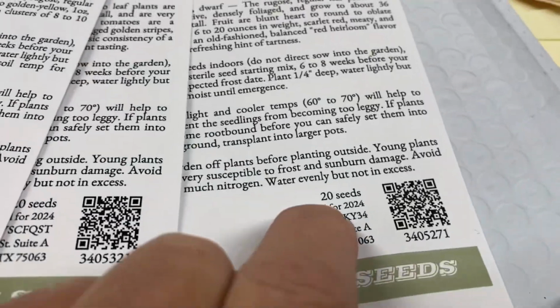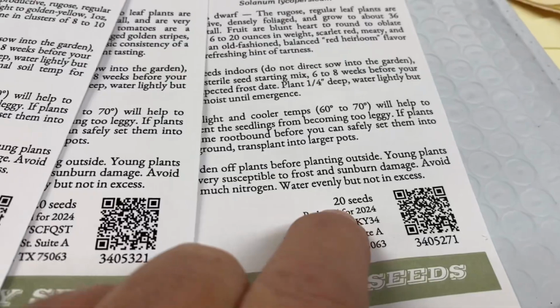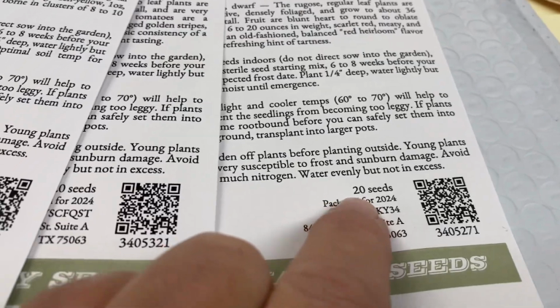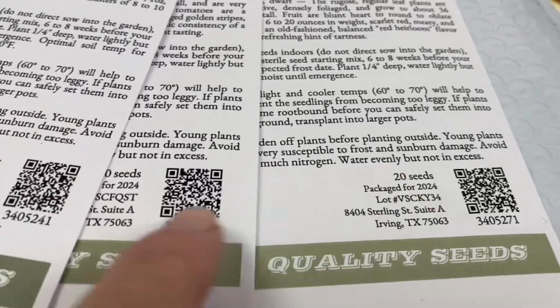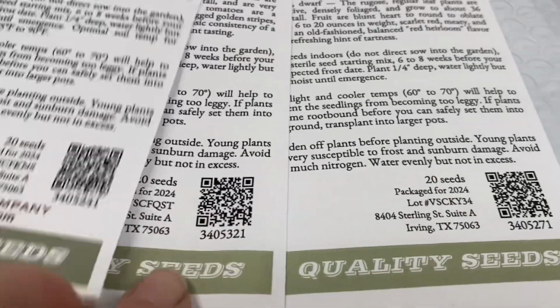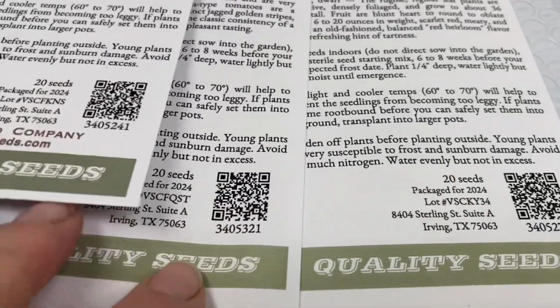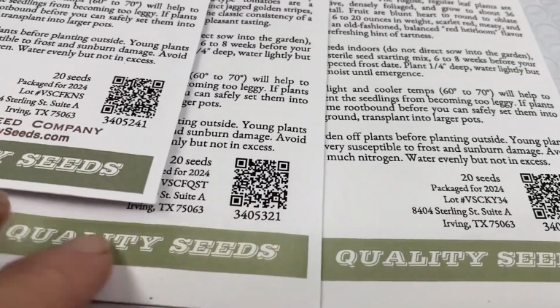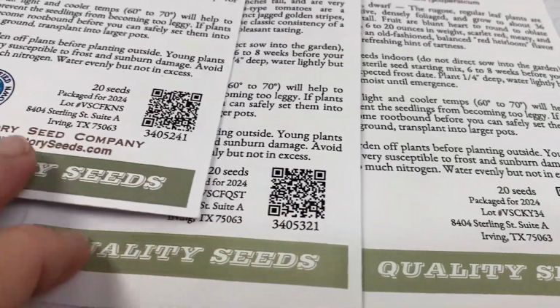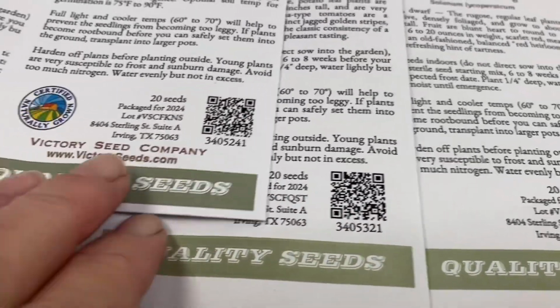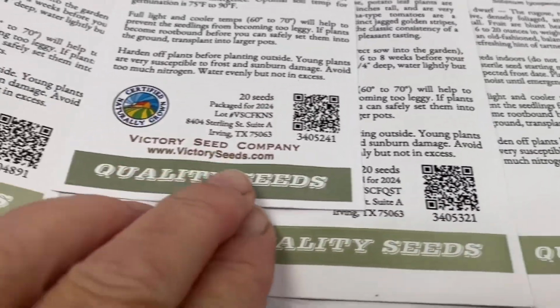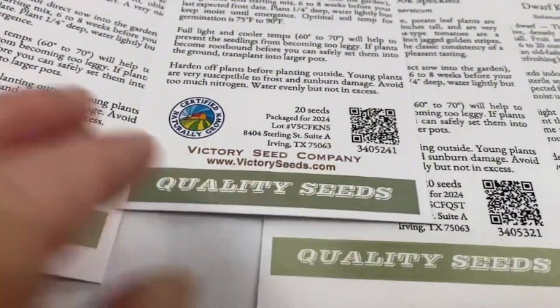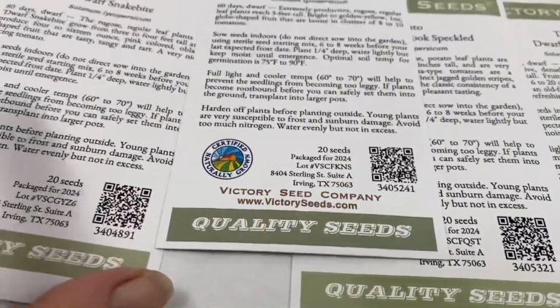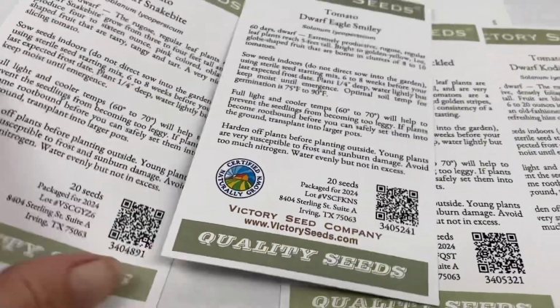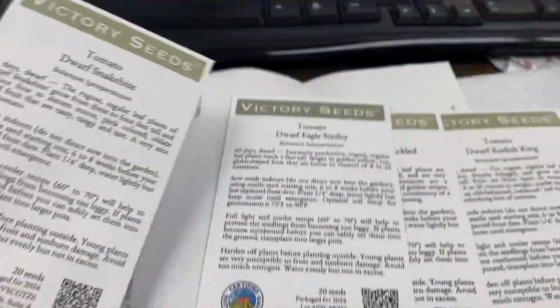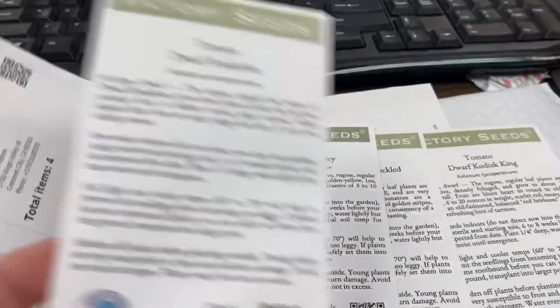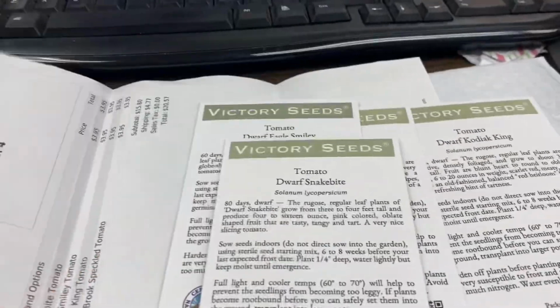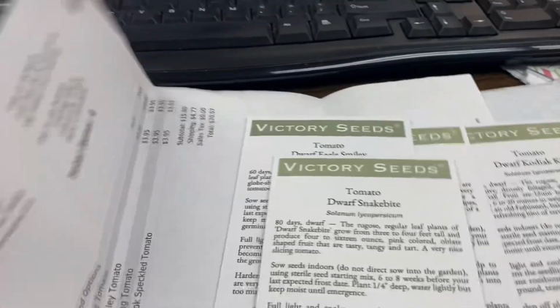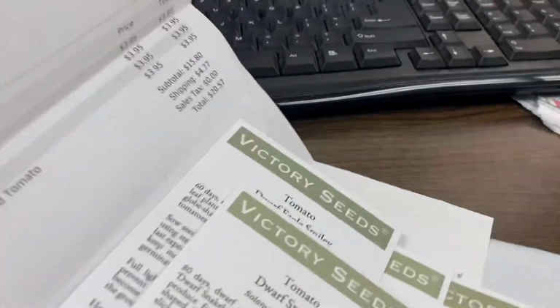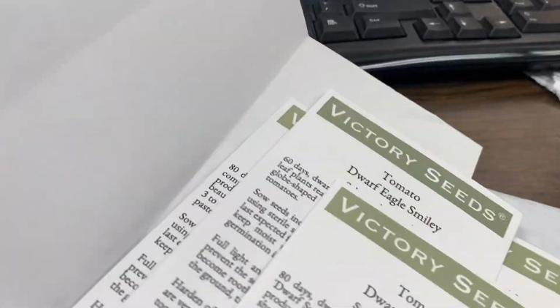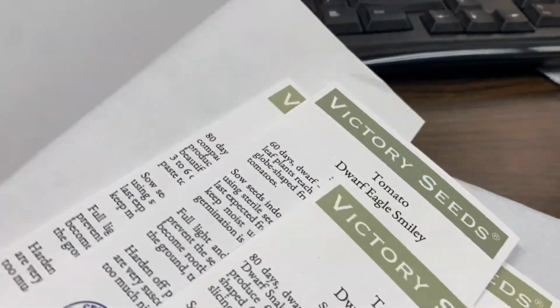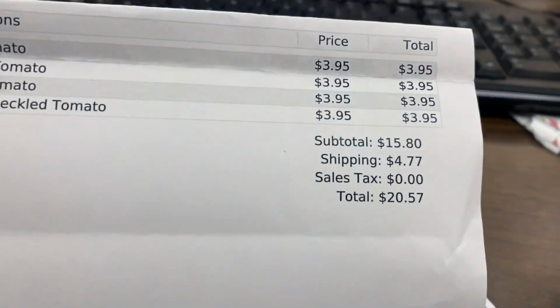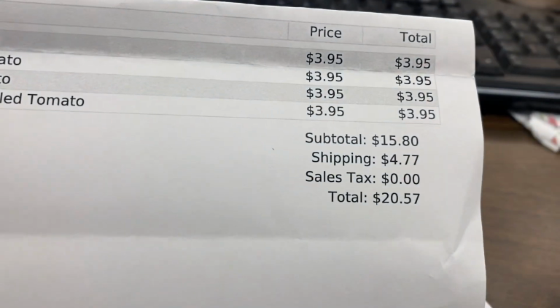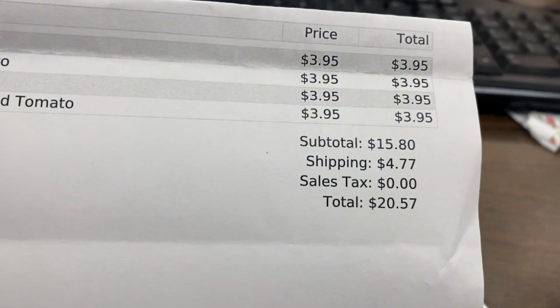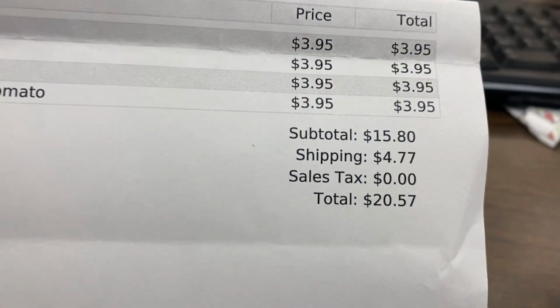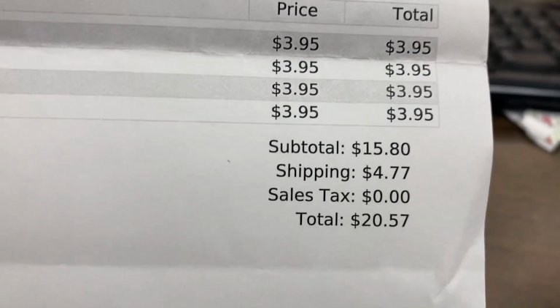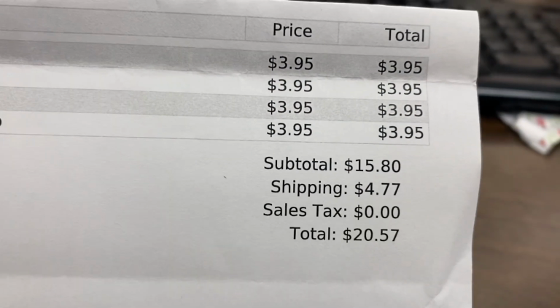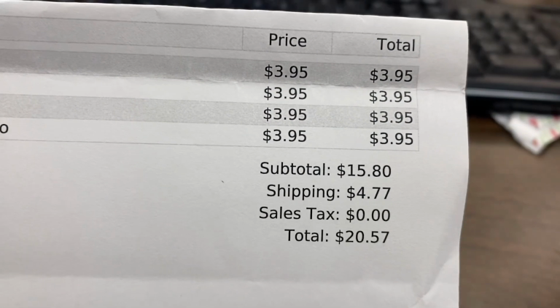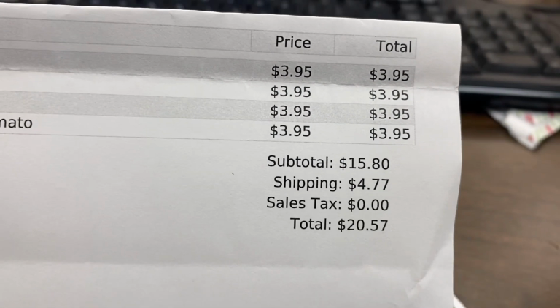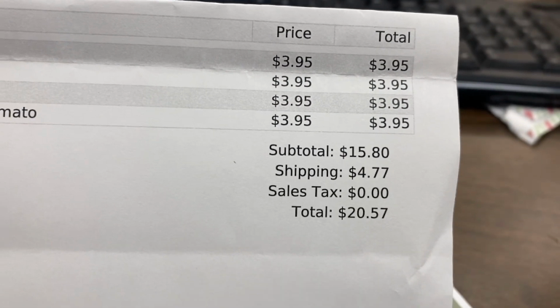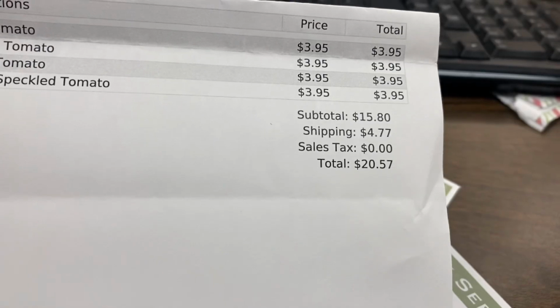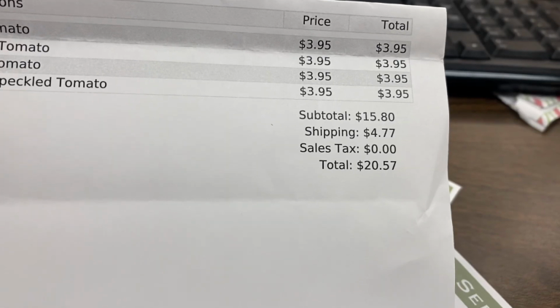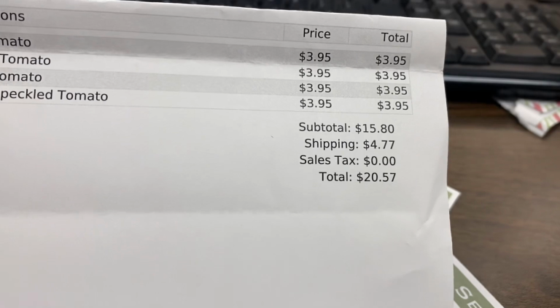Each of these packs contain 20 seeds, every single one. So let's see what I paid — it looks like they're $3.95 a pack, which cost me under $21.